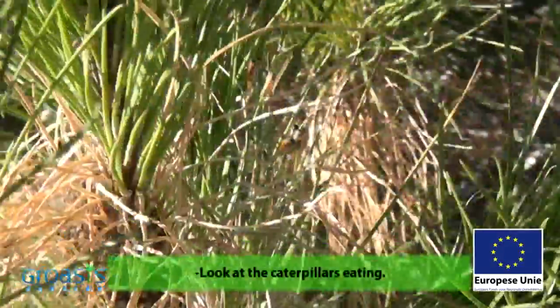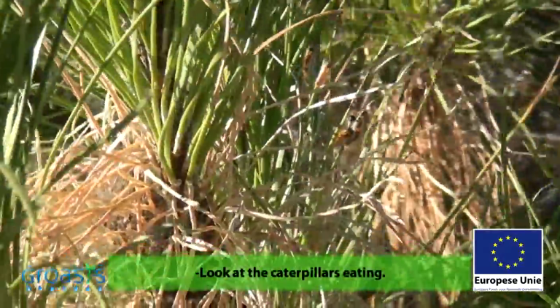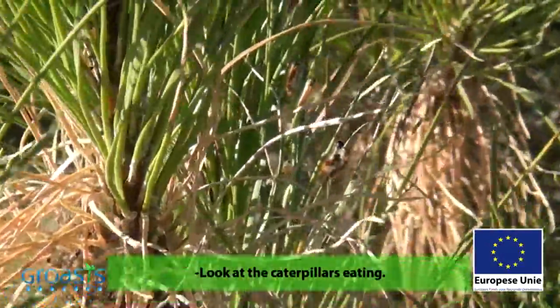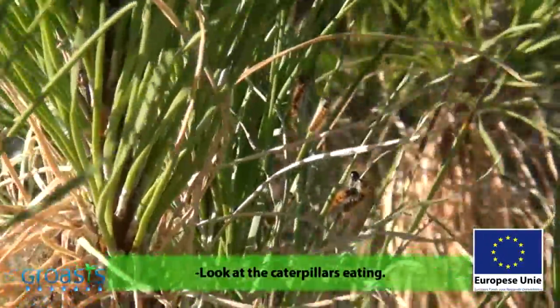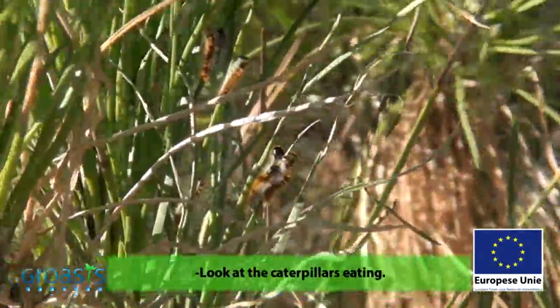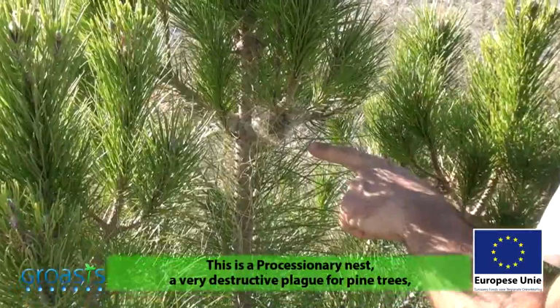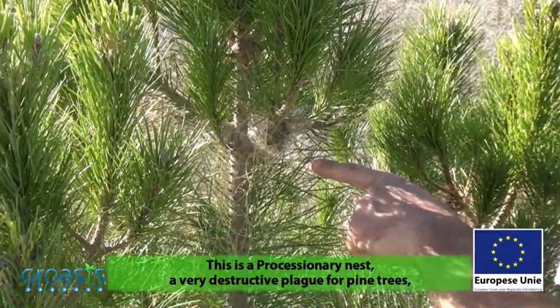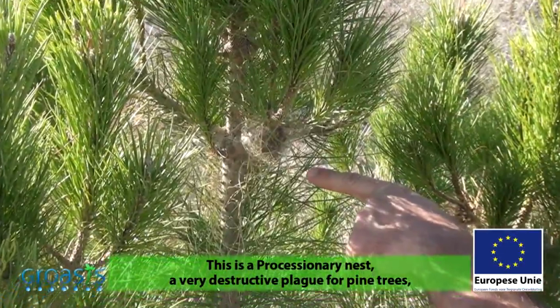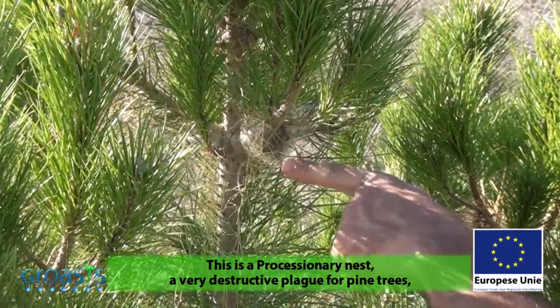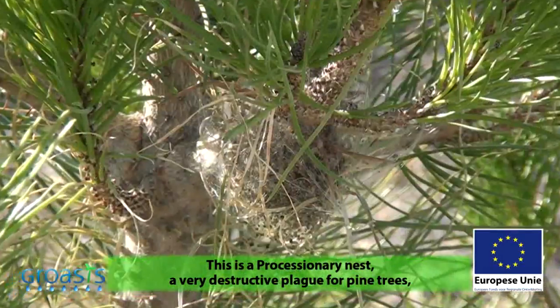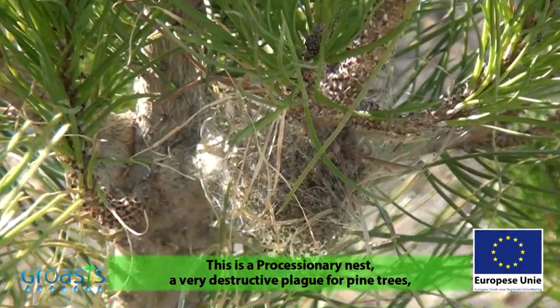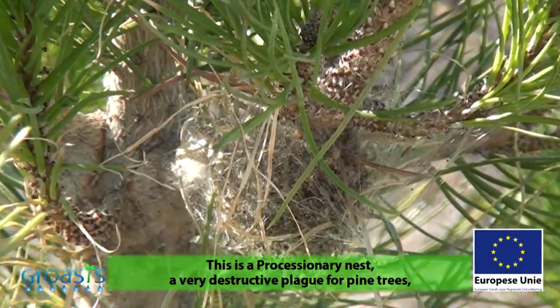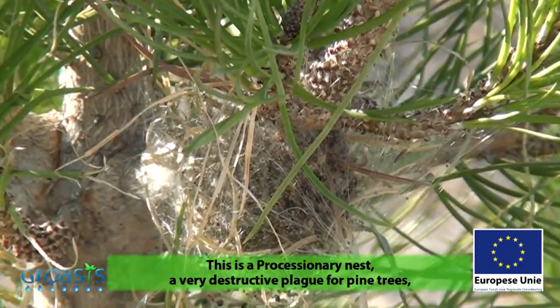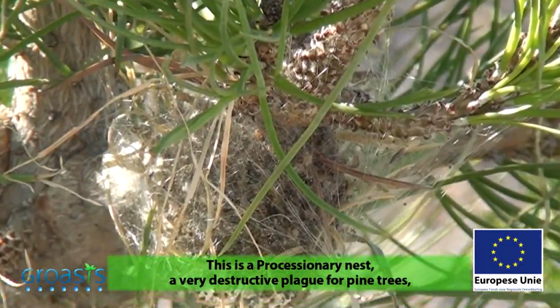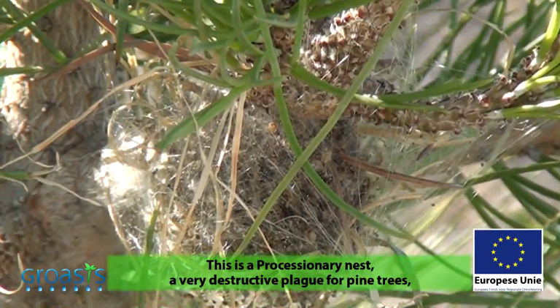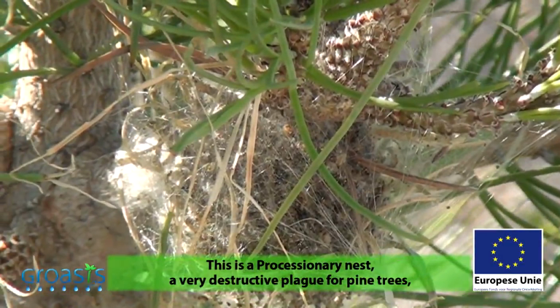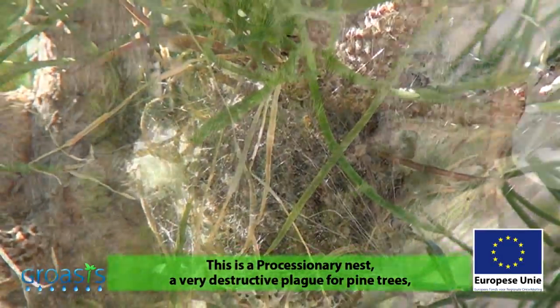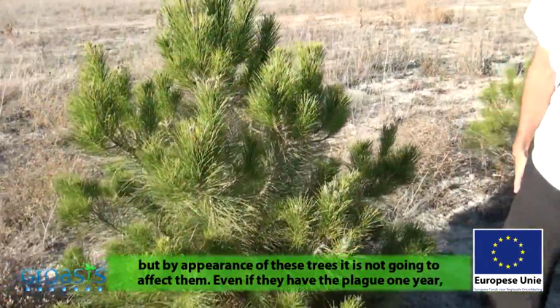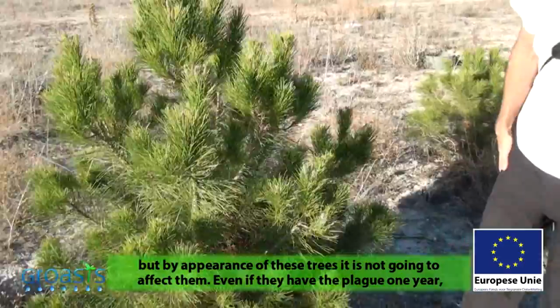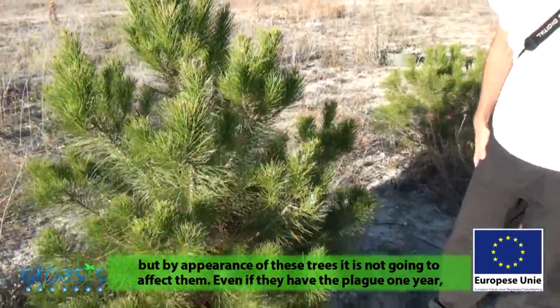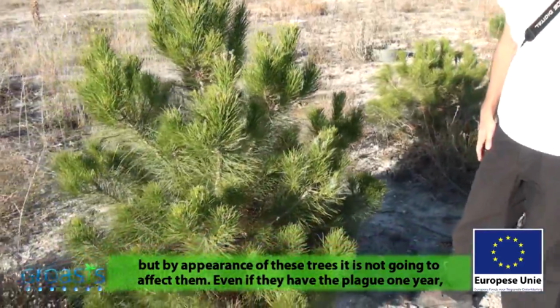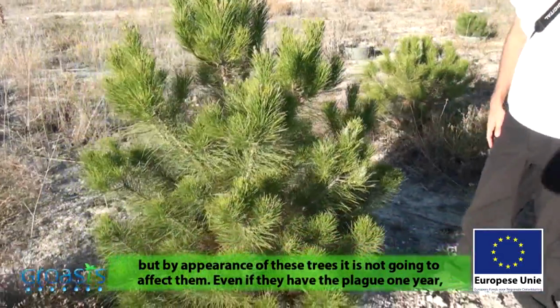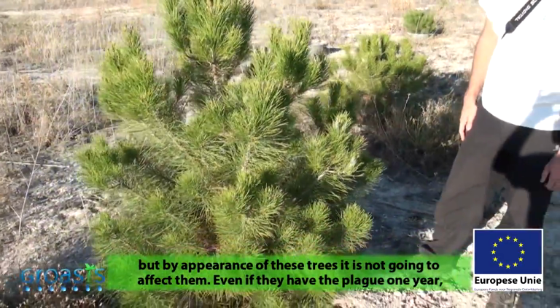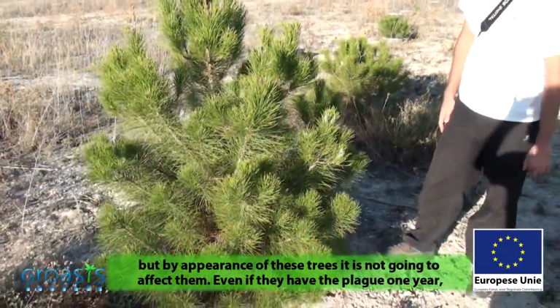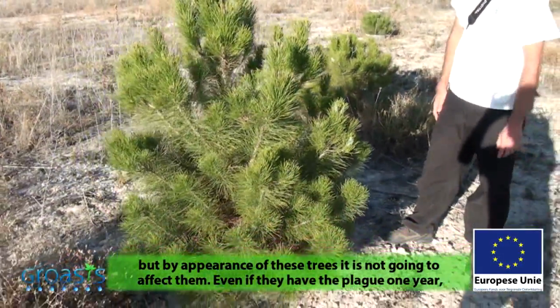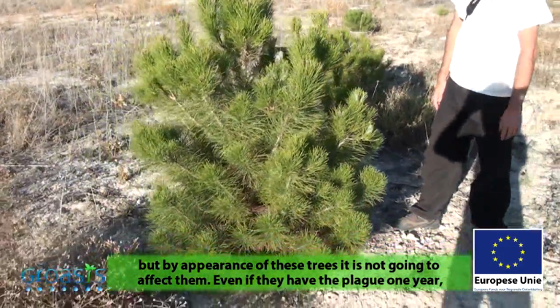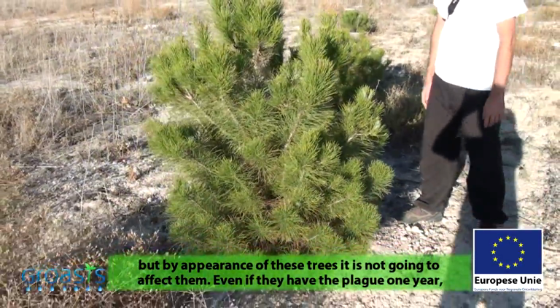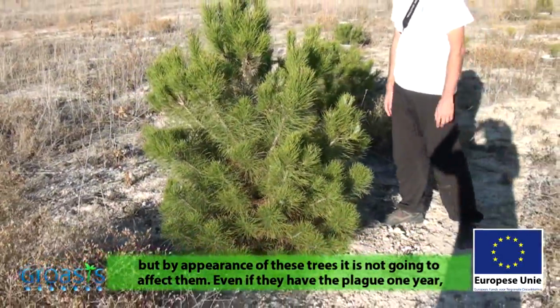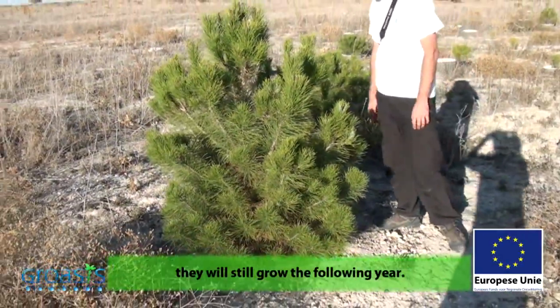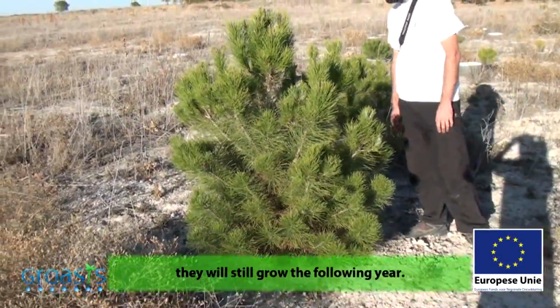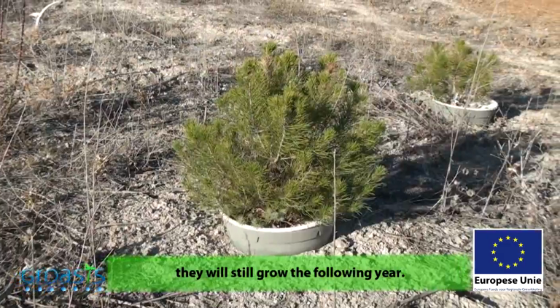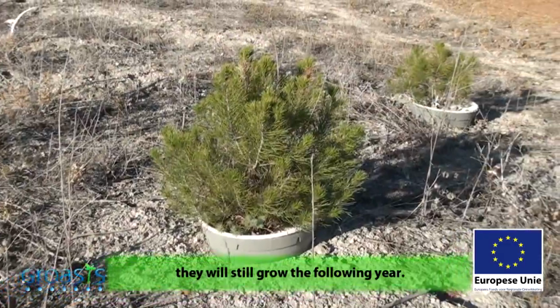Look at the processionaries eating — this is a processionary nest. It's a very destructive plague. But with this portion of the trees, it won't affect them. Even if they have the plague in one year, the next year they continue to grow.